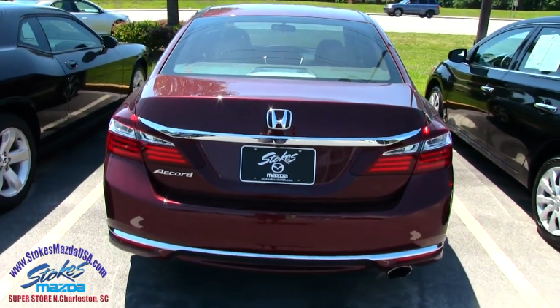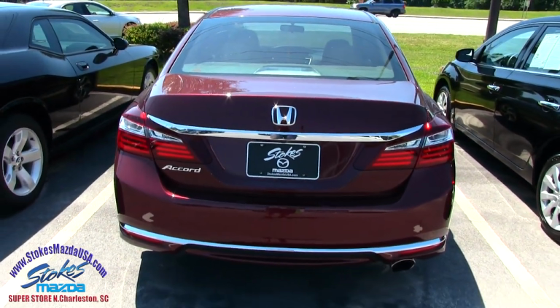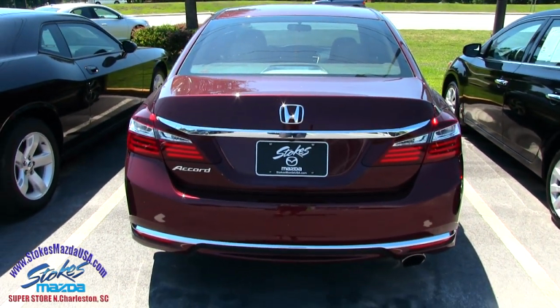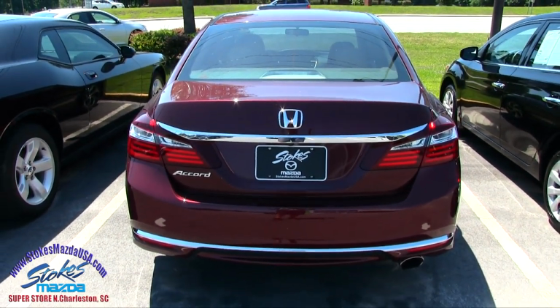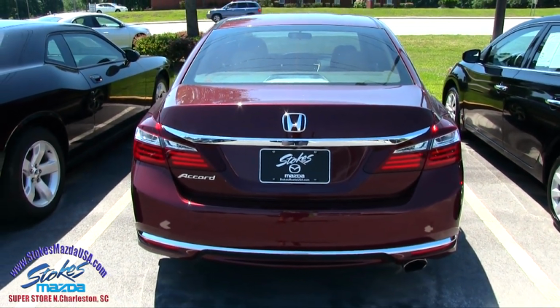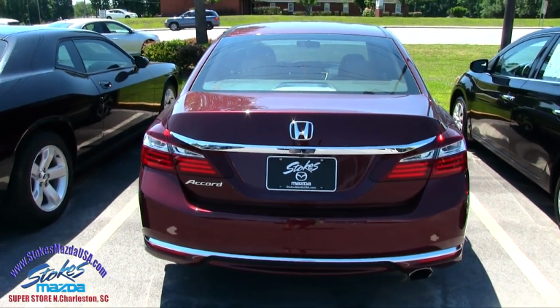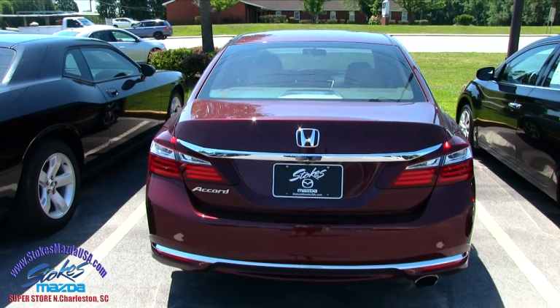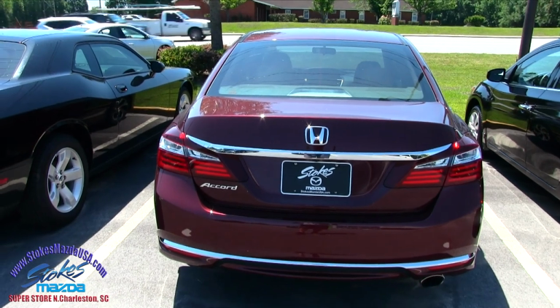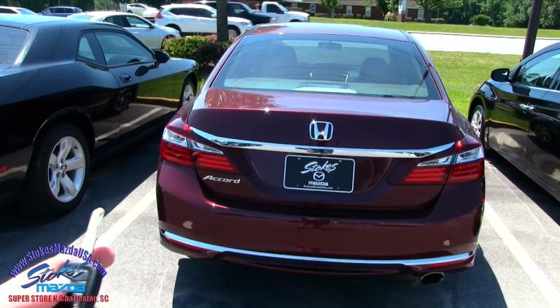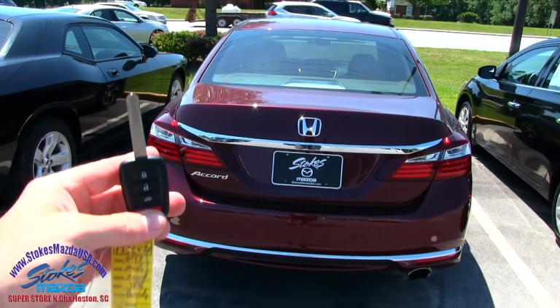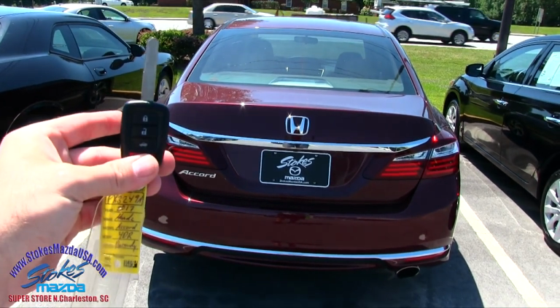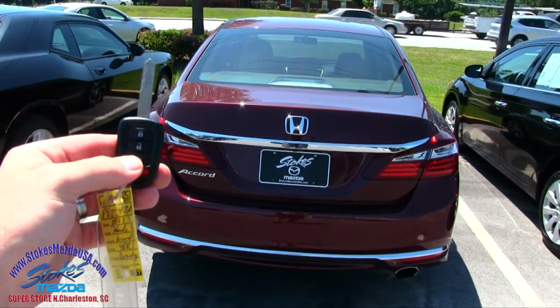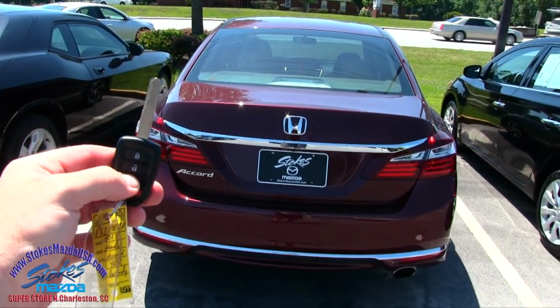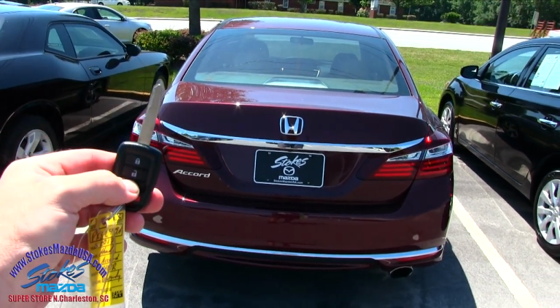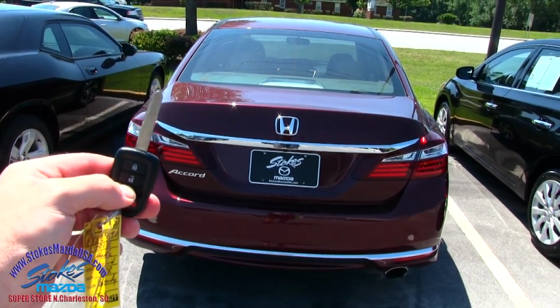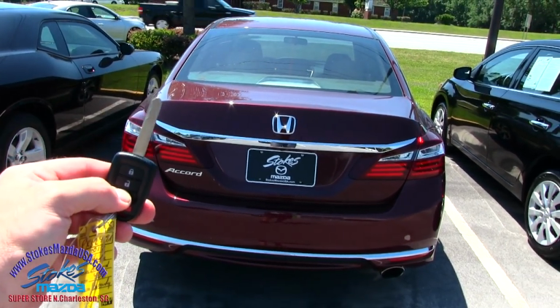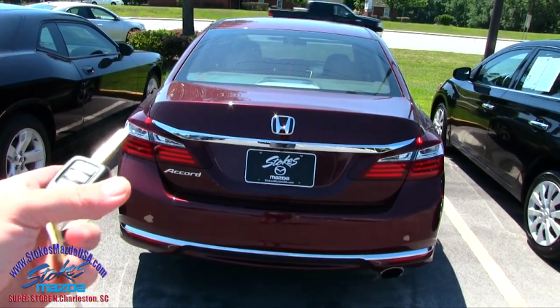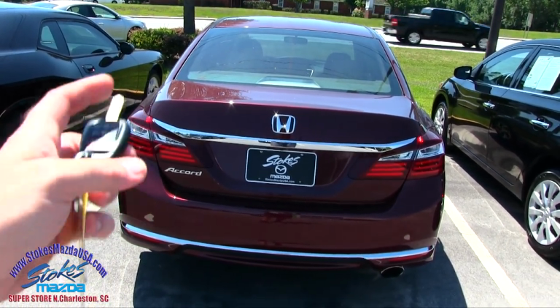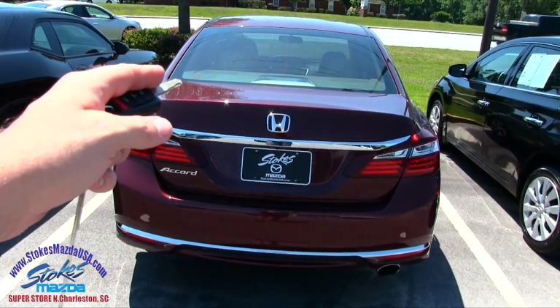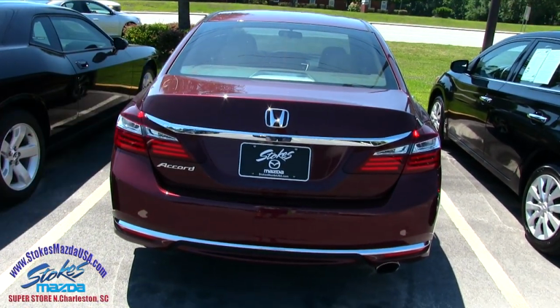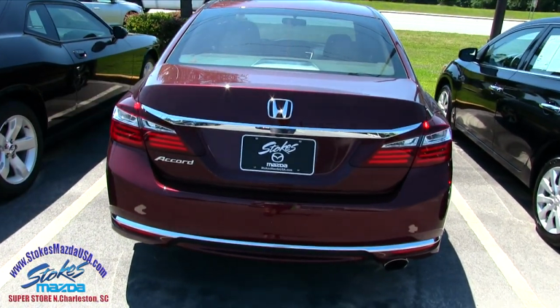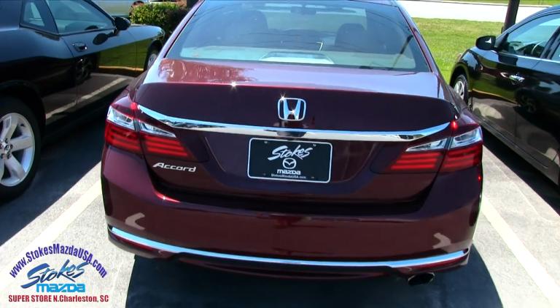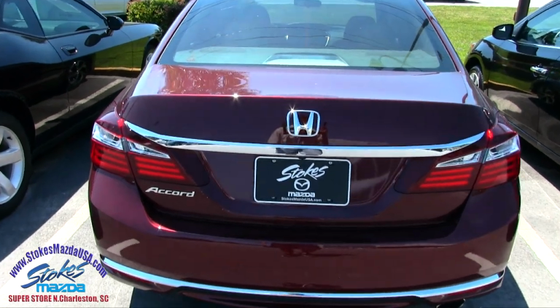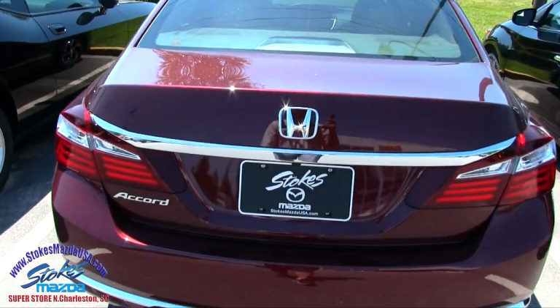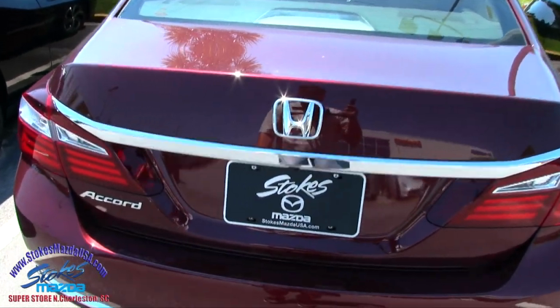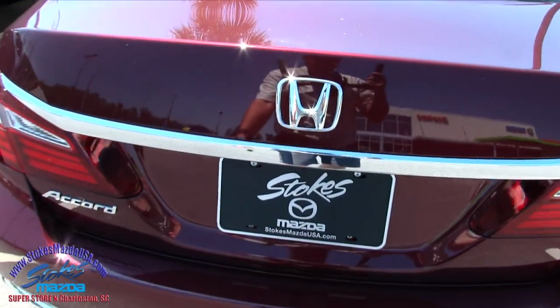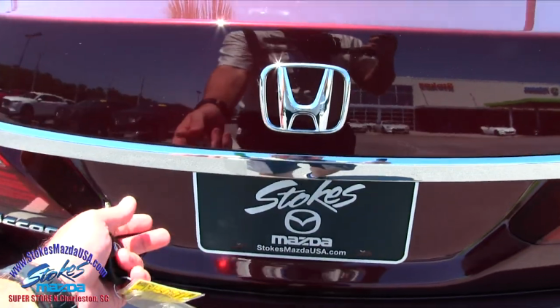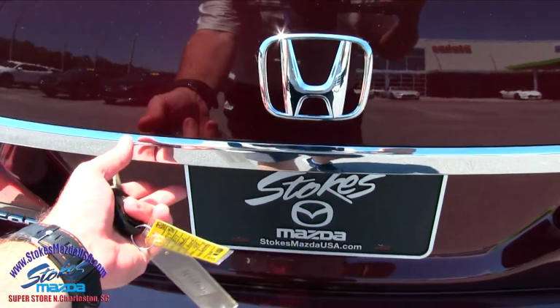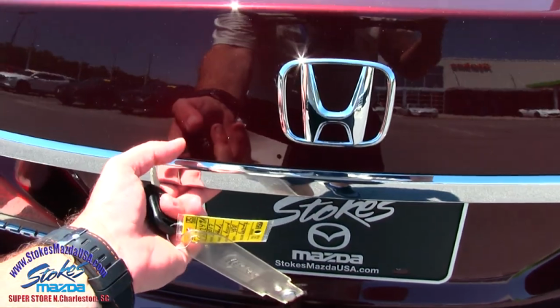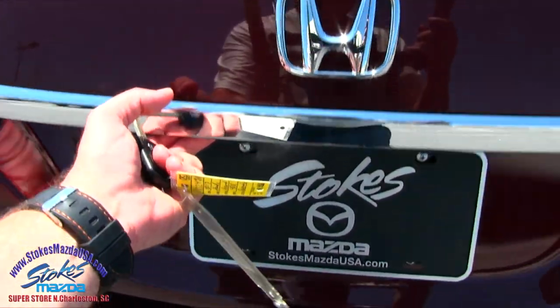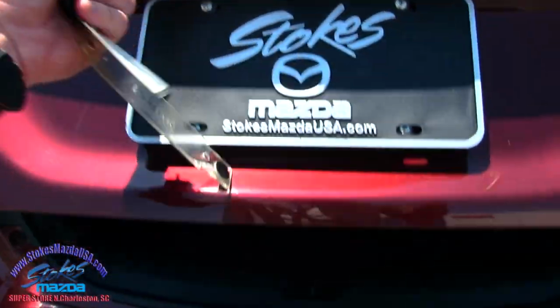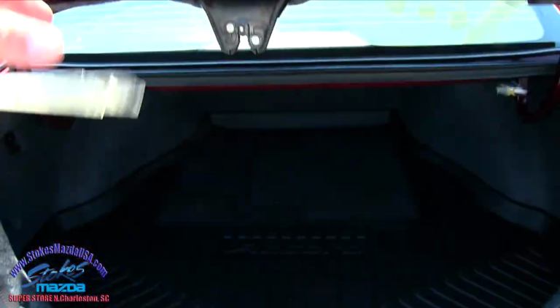The rear end is looking good, side of the body looks nice. Let's go ahead and open up the trunk. We do have a backup camera here for you so you can see exactly what's going on when you put it in reverse.